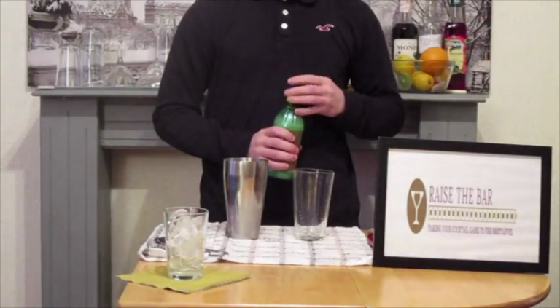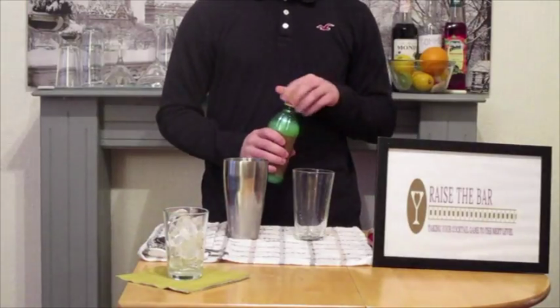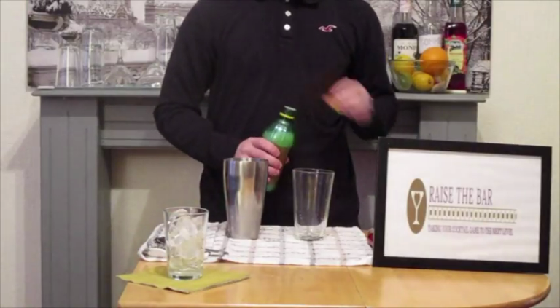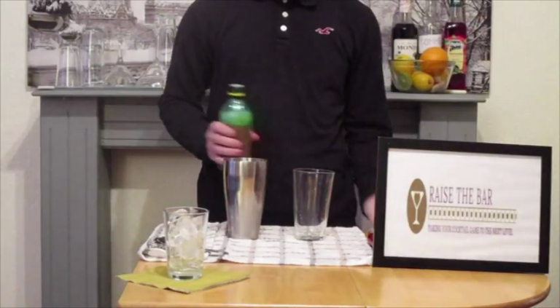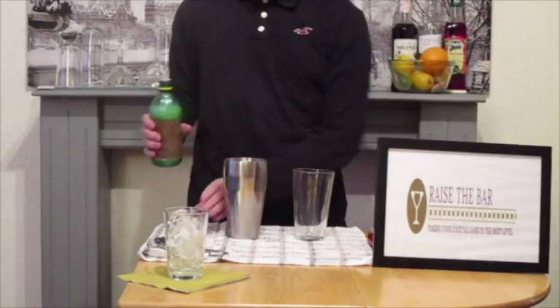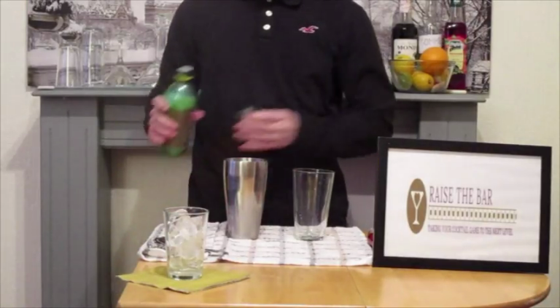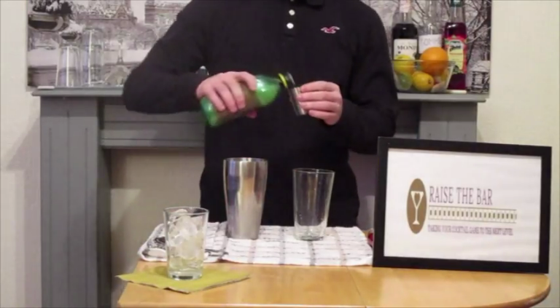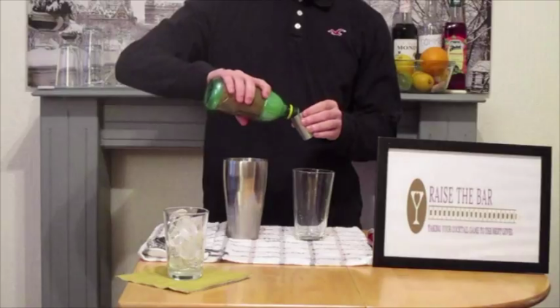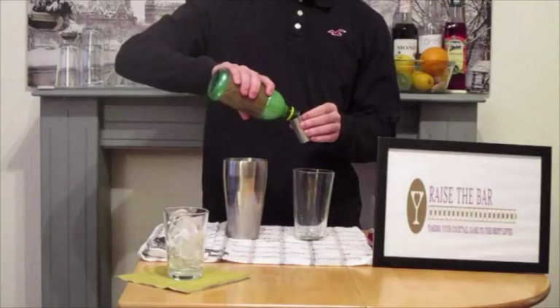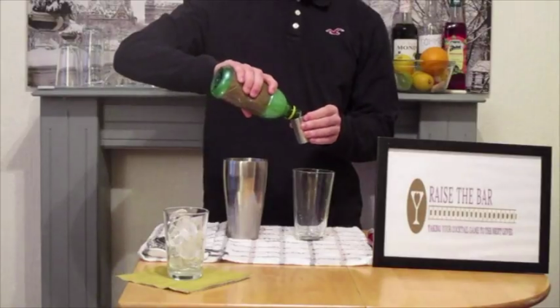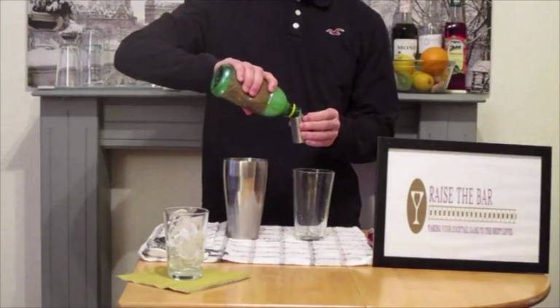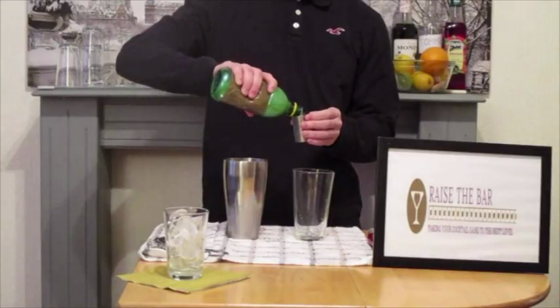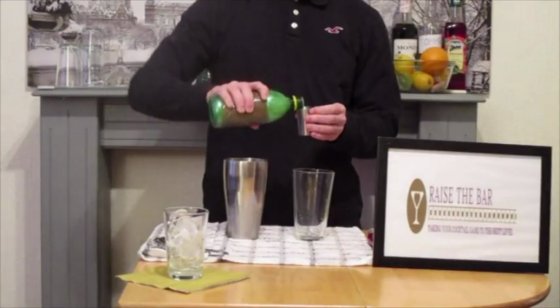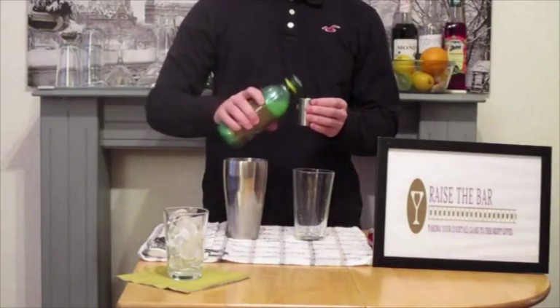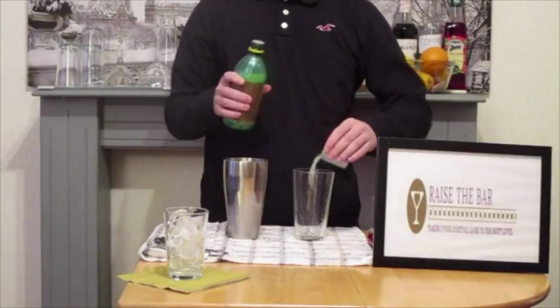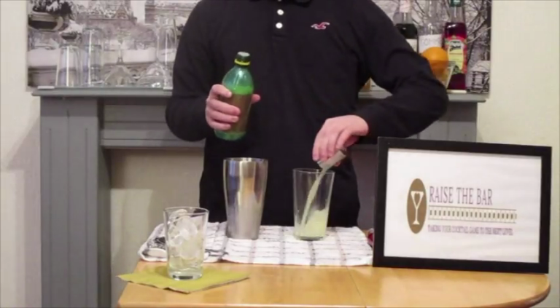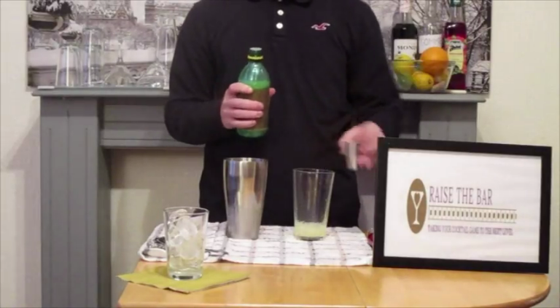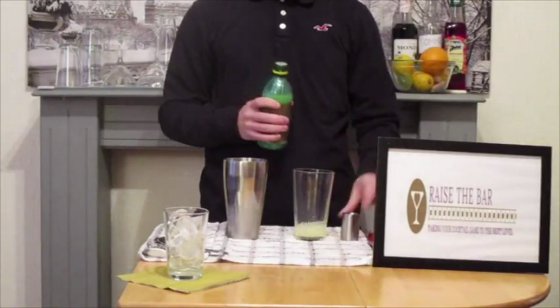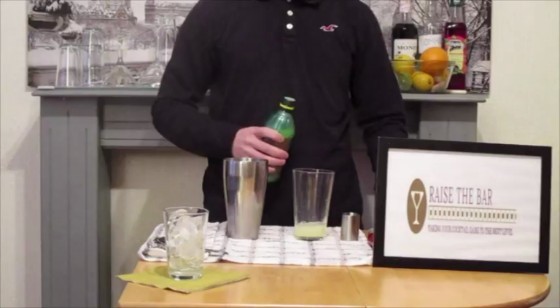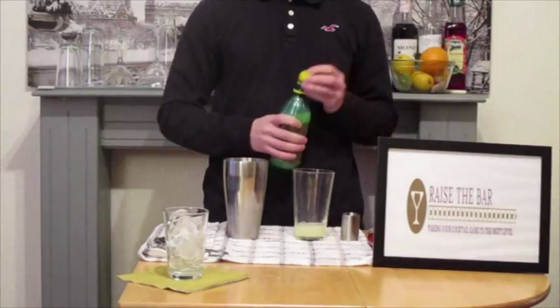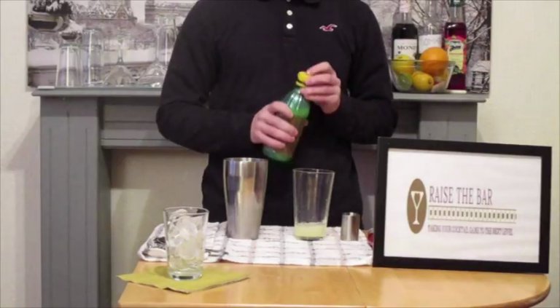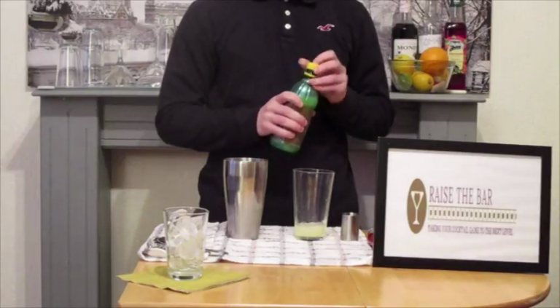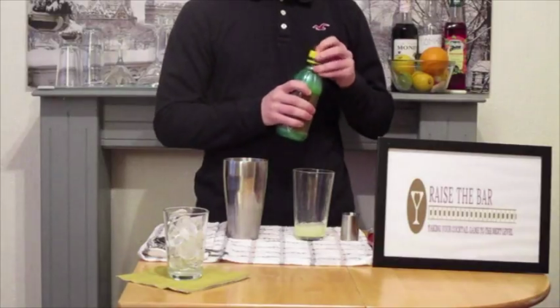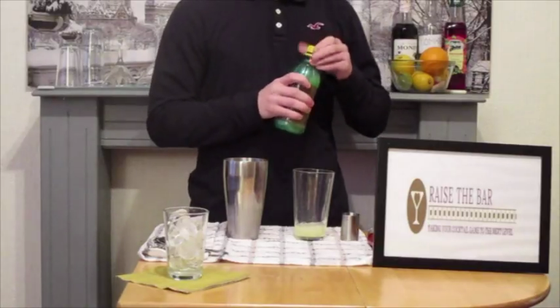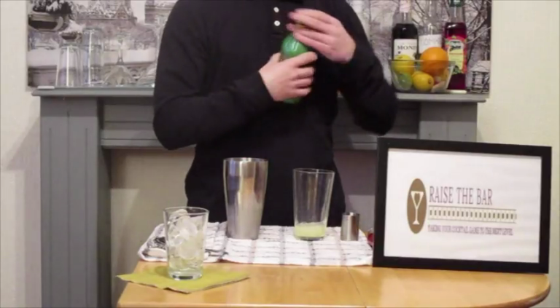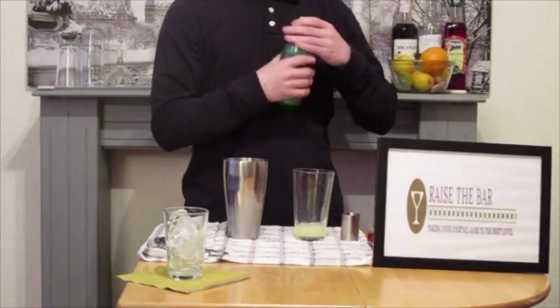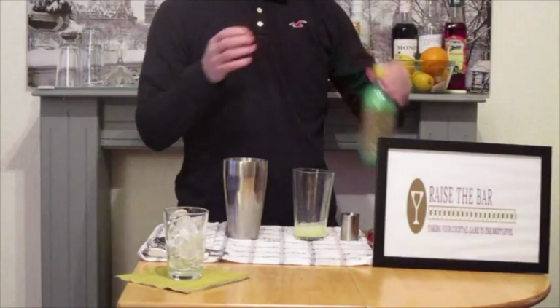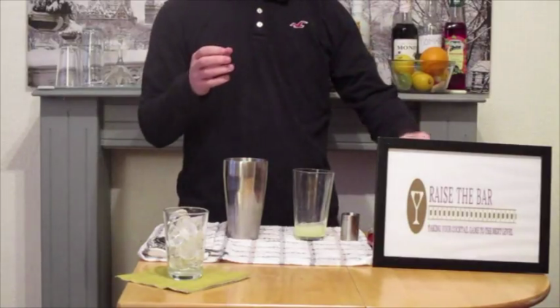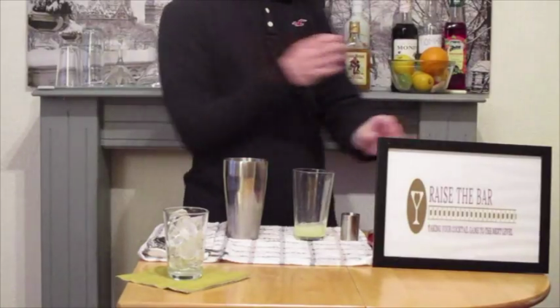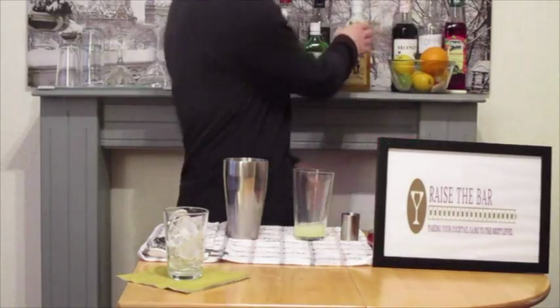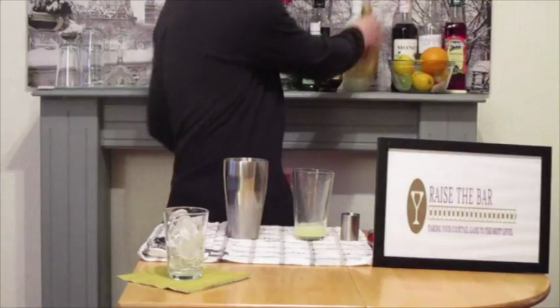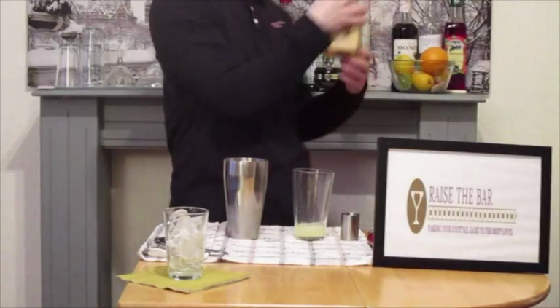The first element we're going to take is our lemon juice and we're going to add quite a lot of lemon juice — 50ml — because it is quite a tart, quite a spicy cocktail.